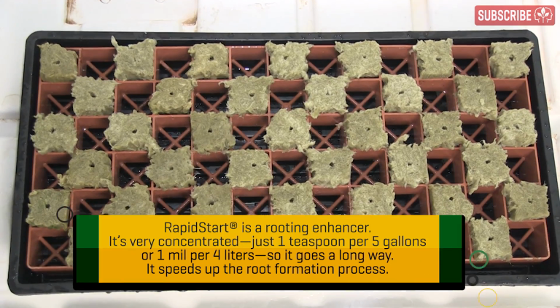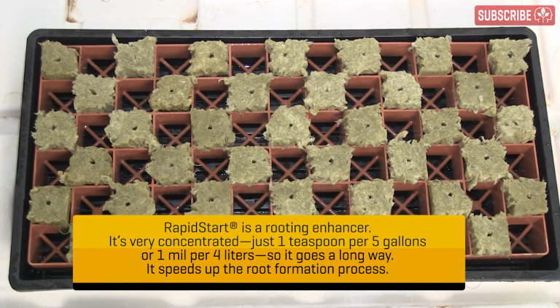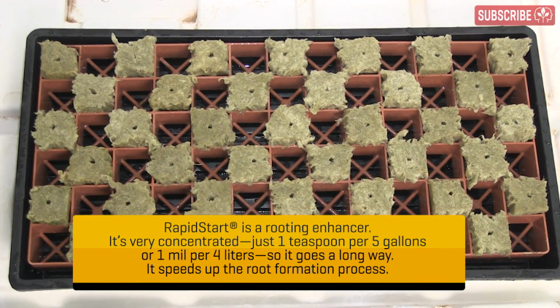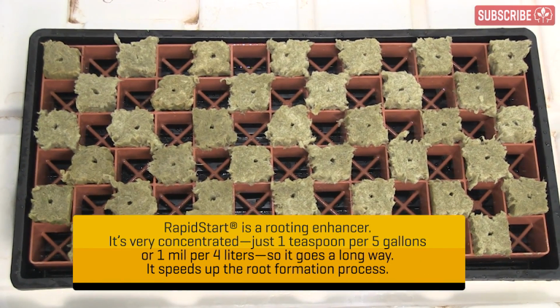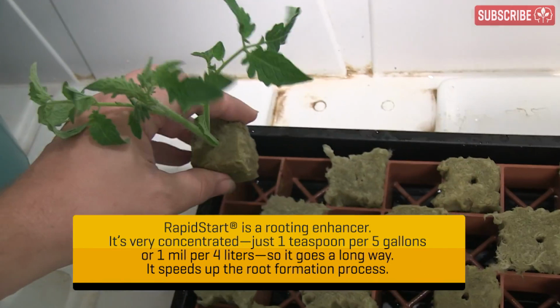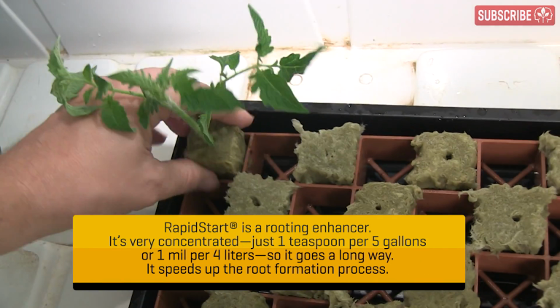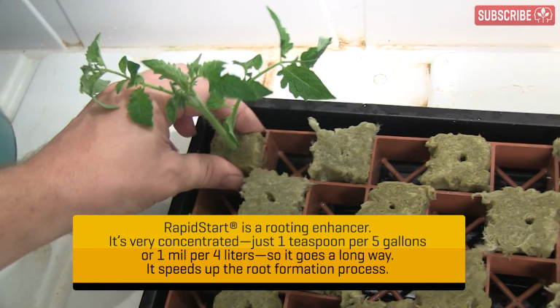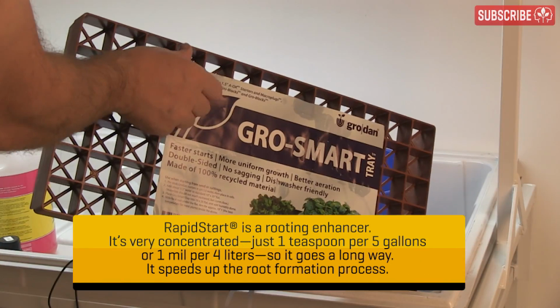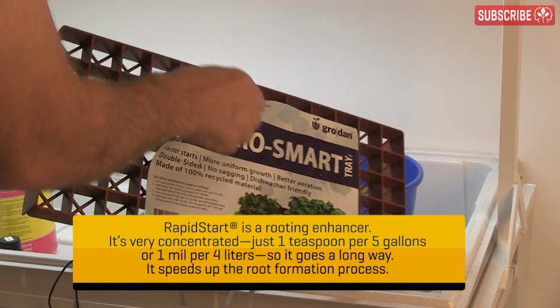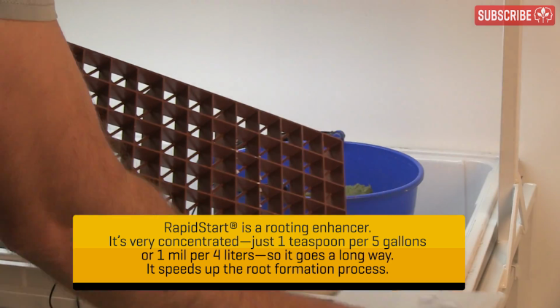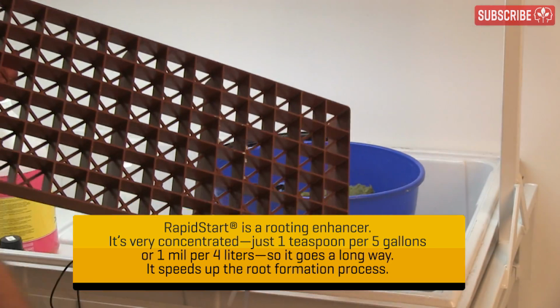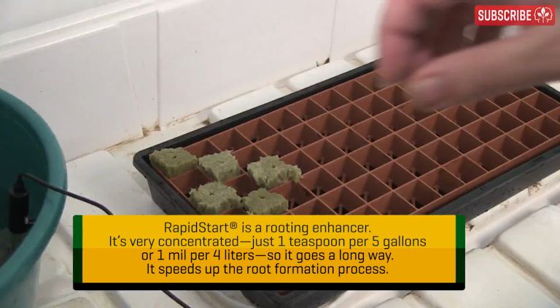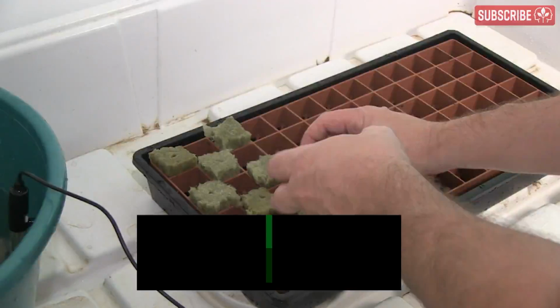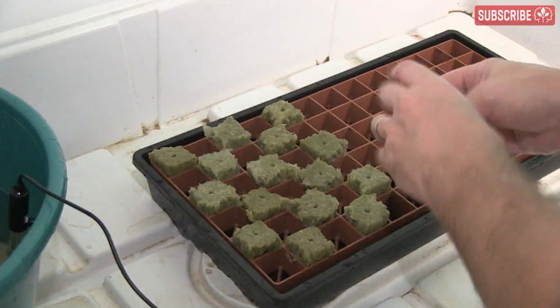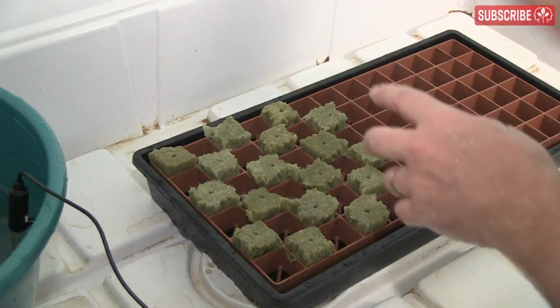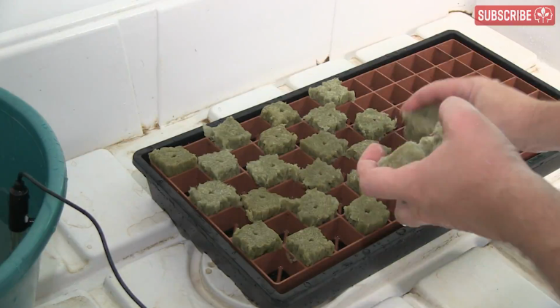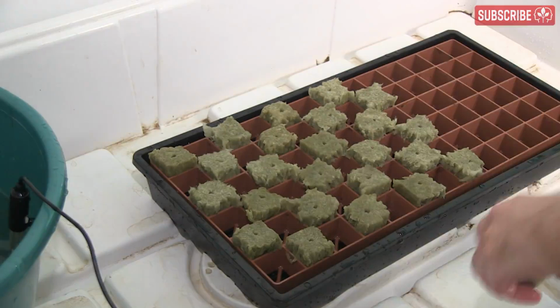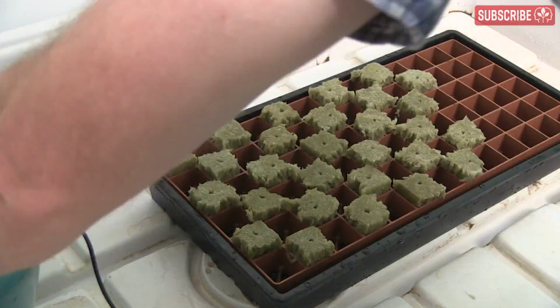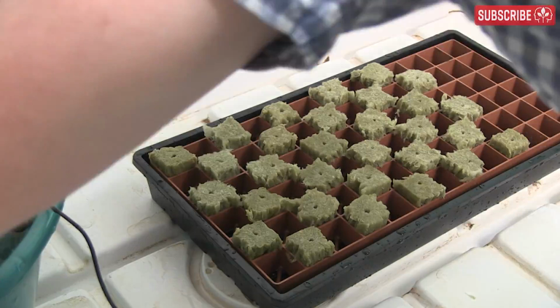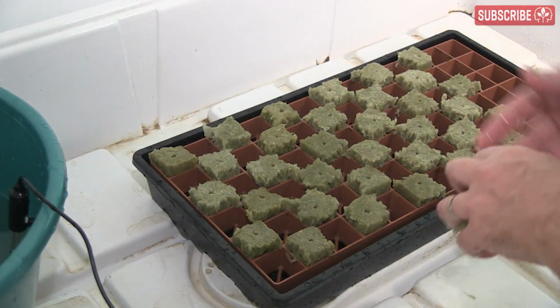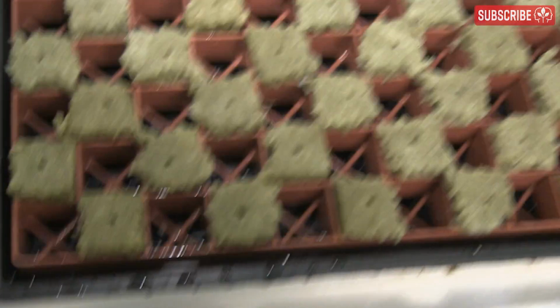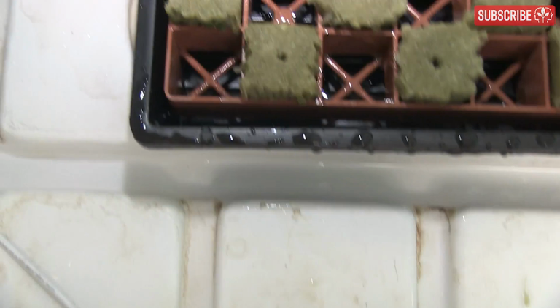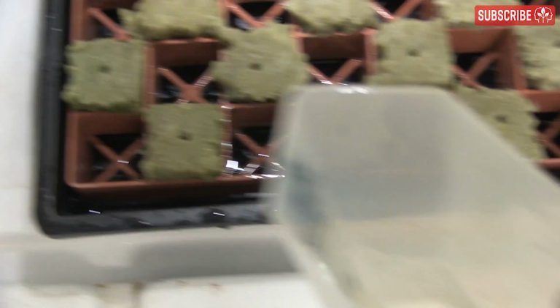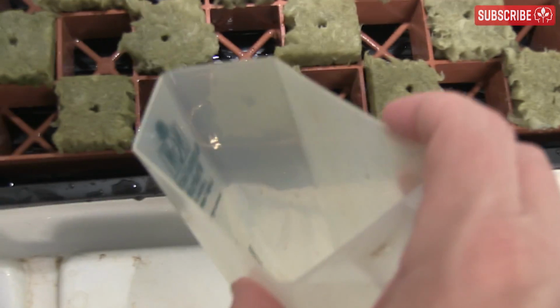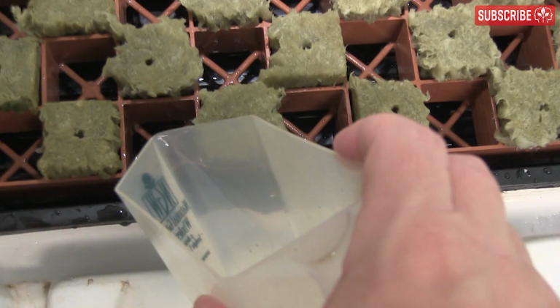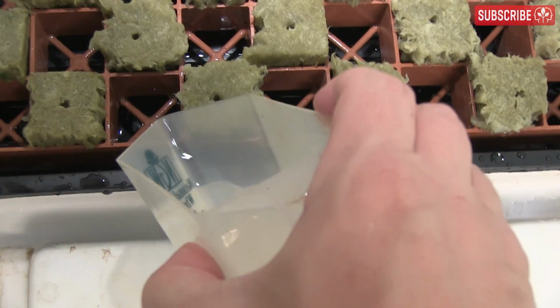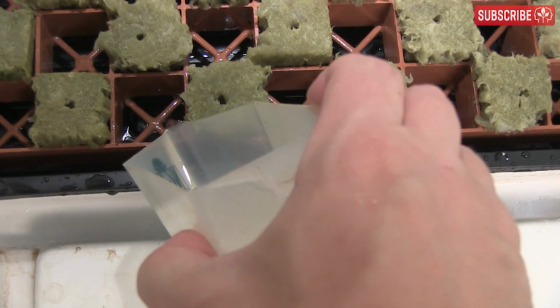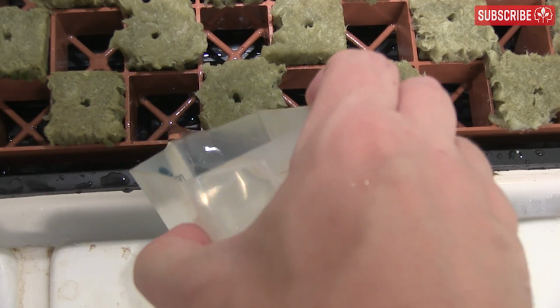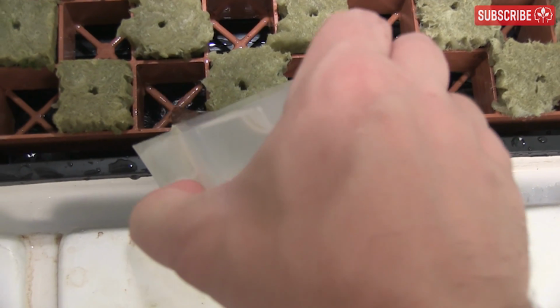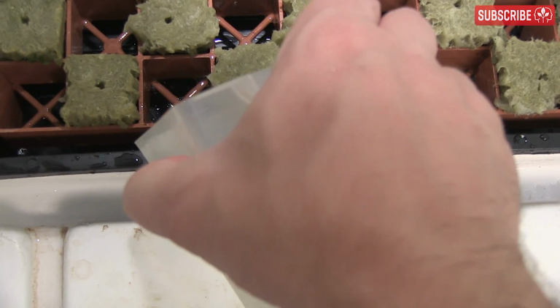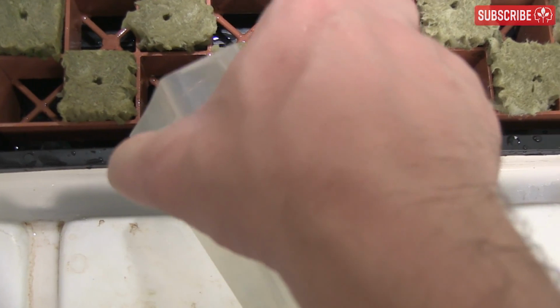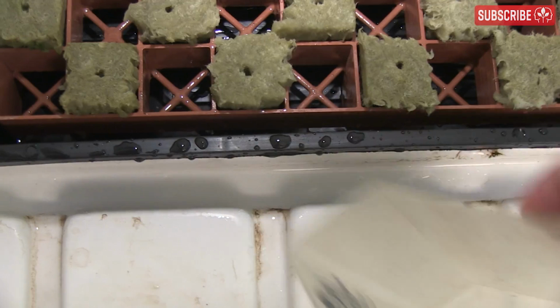These days I don't add any nutrients at this stage because it mitigates the risk of salts concentrating in the starter blocks should they dry out. Use the Smart Trays also by Grodan, as they raise the blocks up a little so they don't need to sit in puddles at the bottom of your propagator.